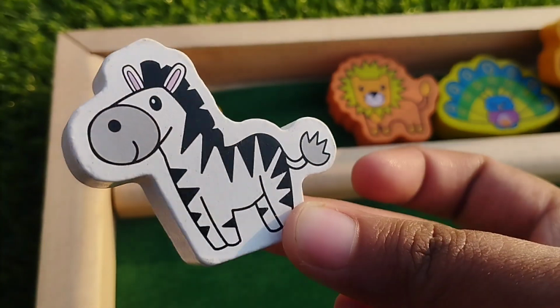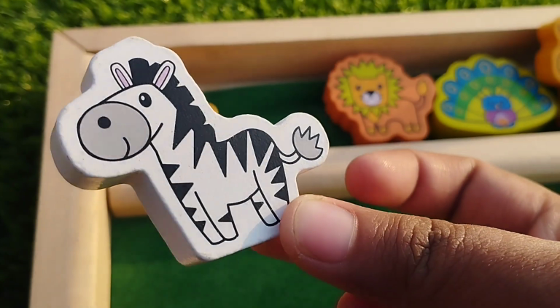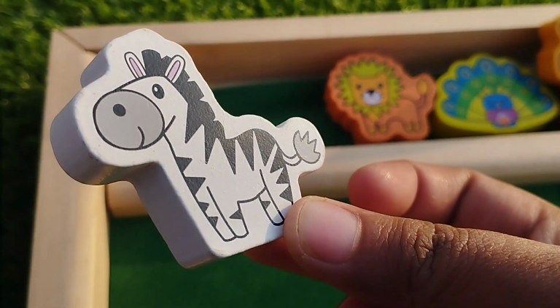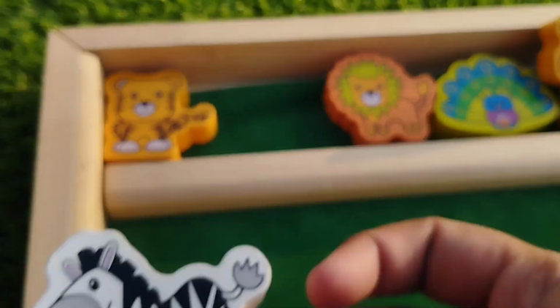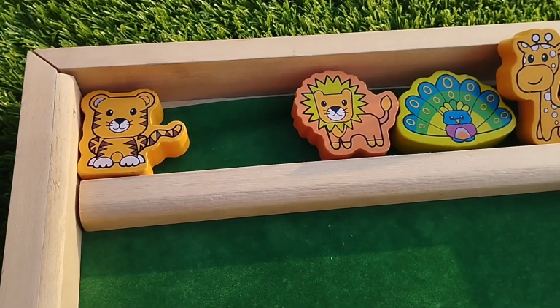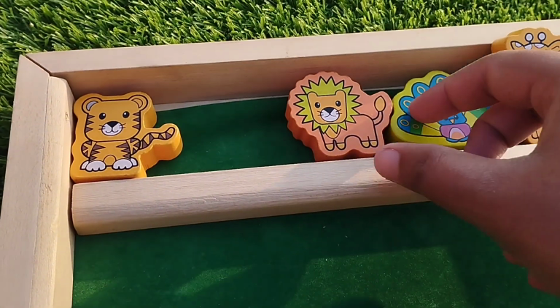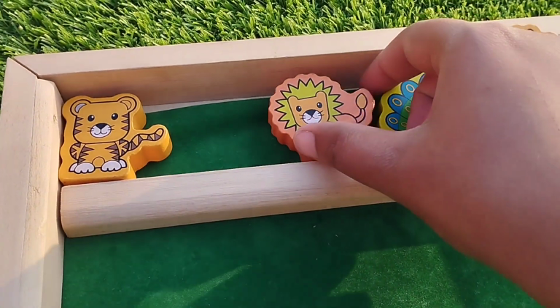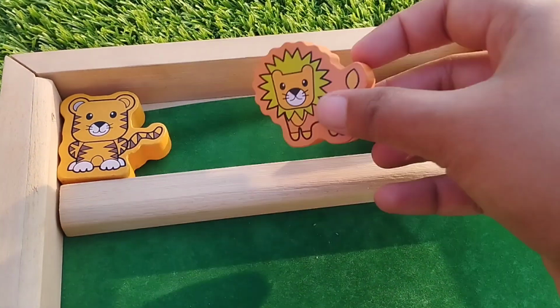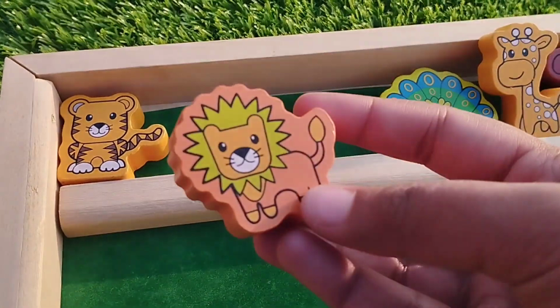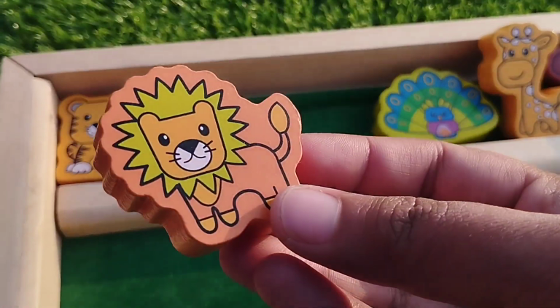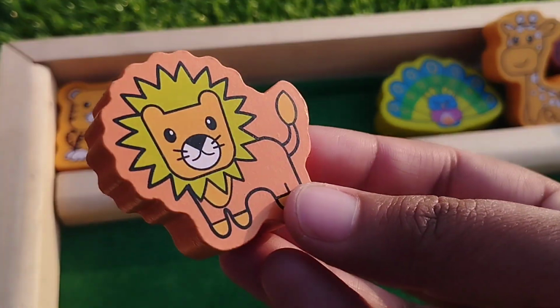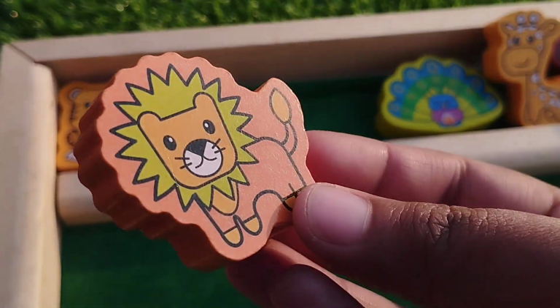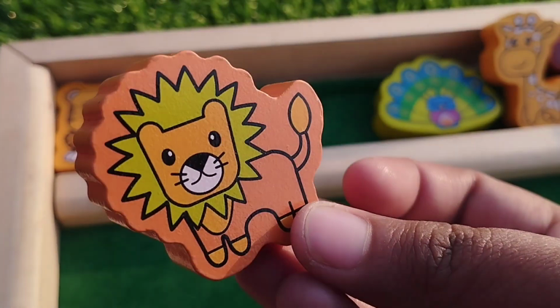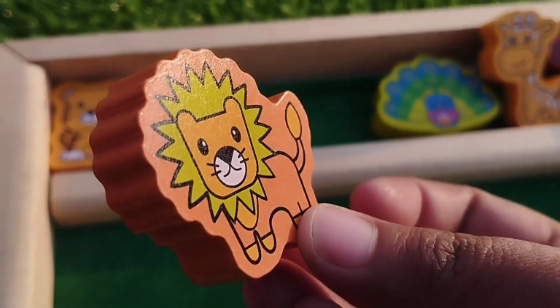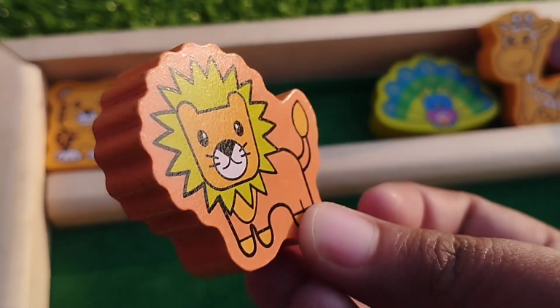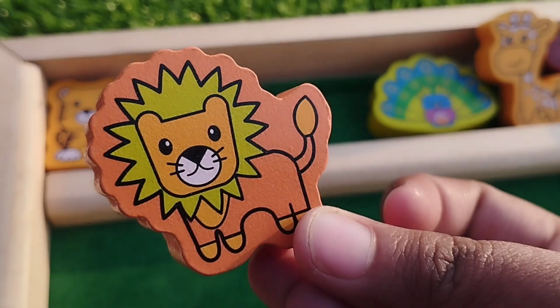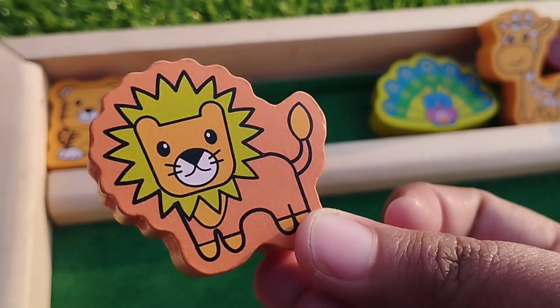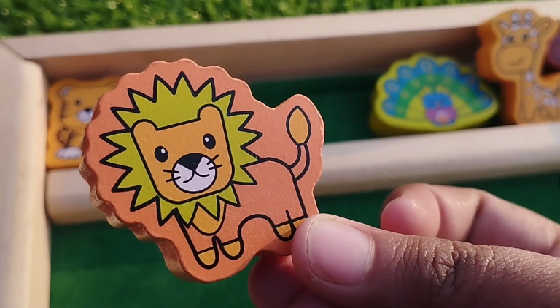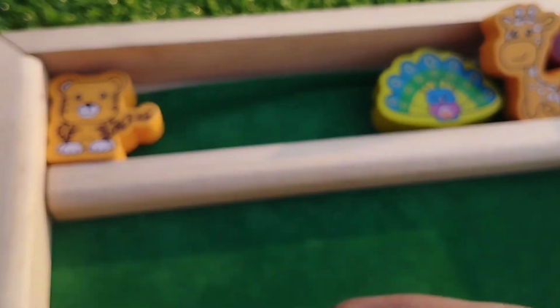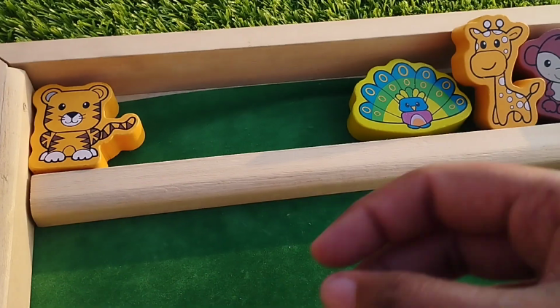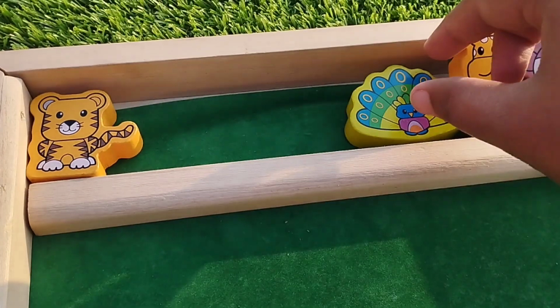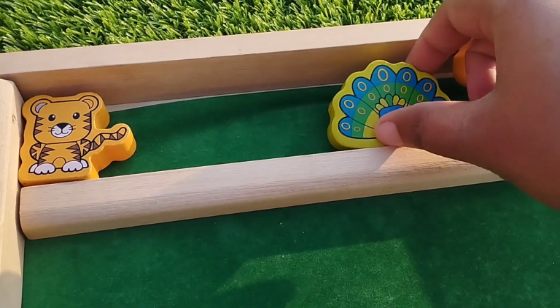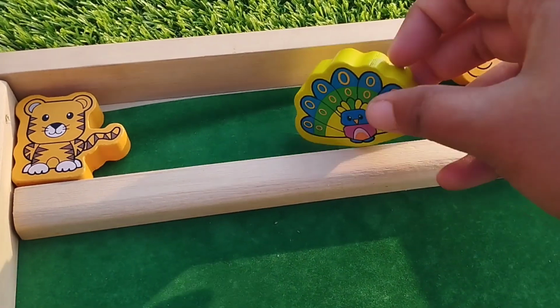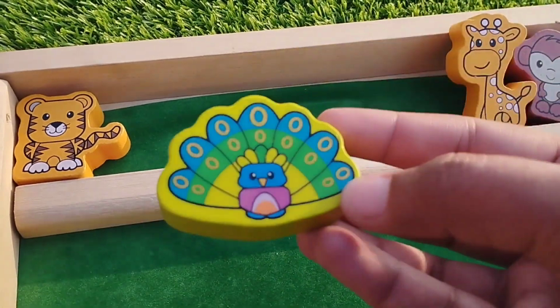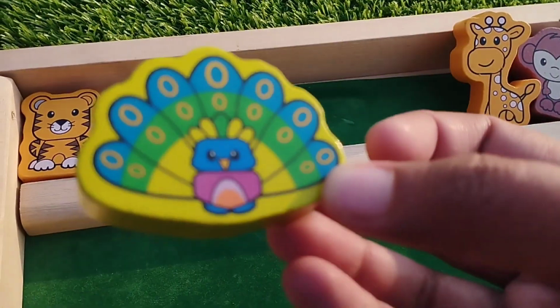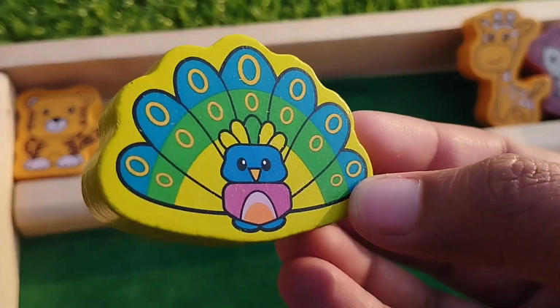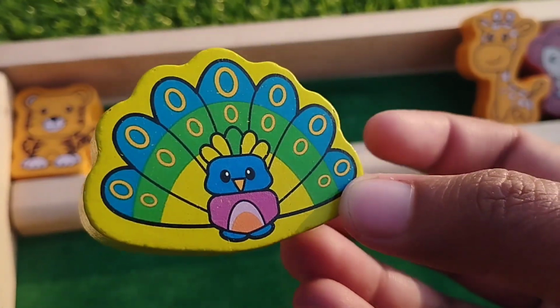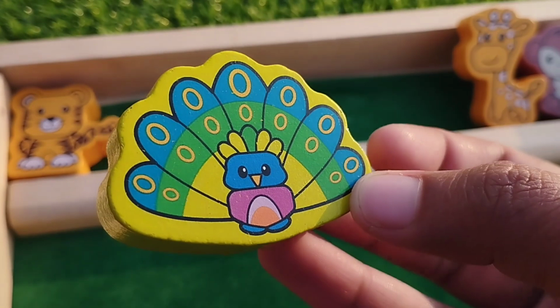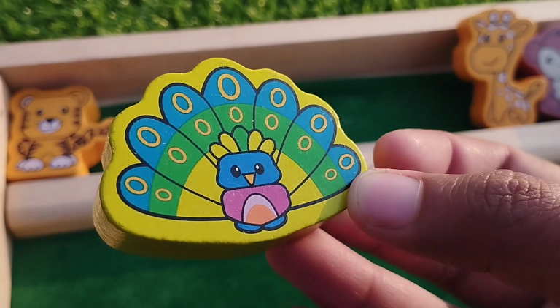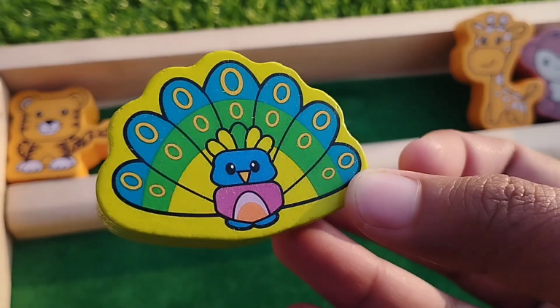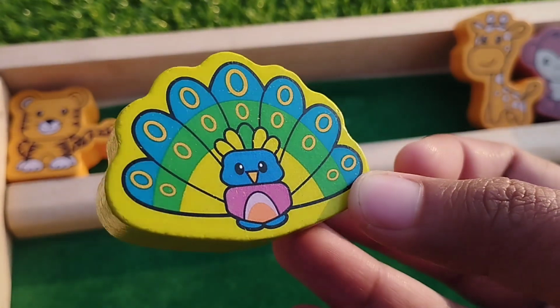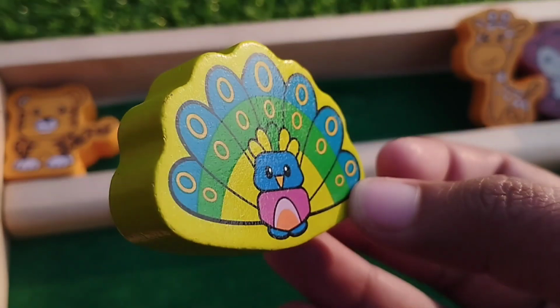Zebra, this is zebra. Line, line. Peacock, this is peacock.